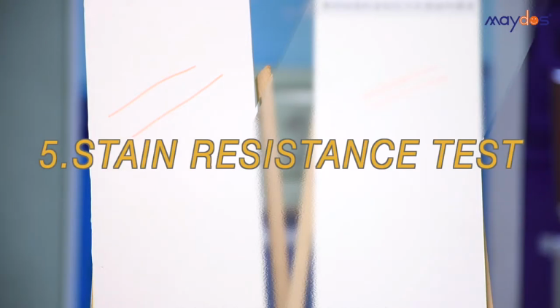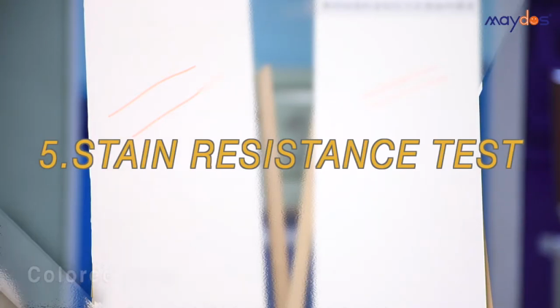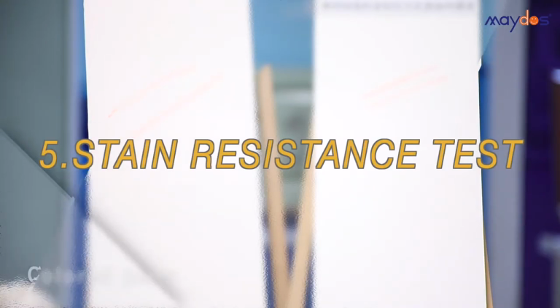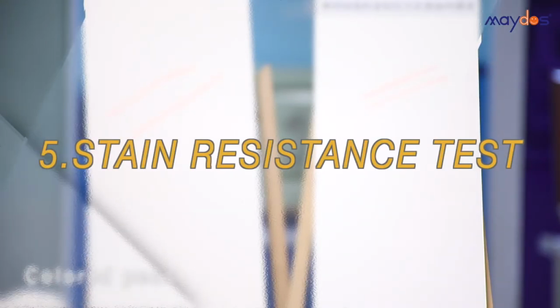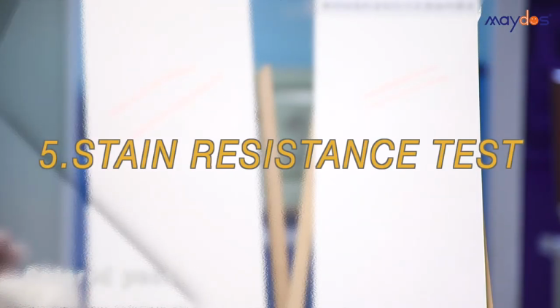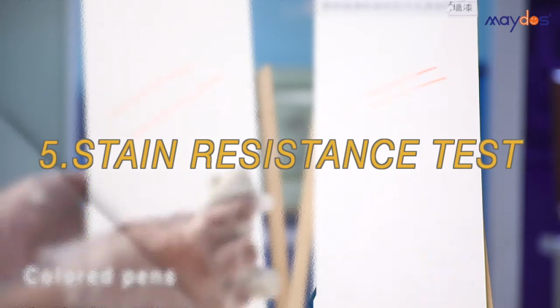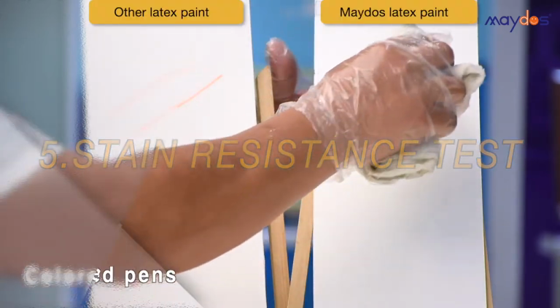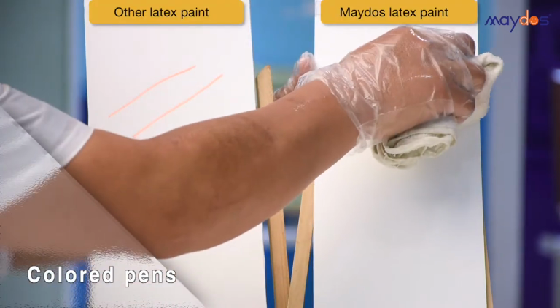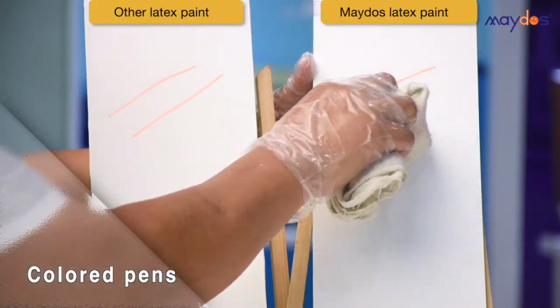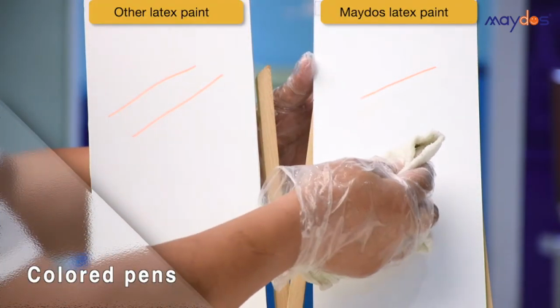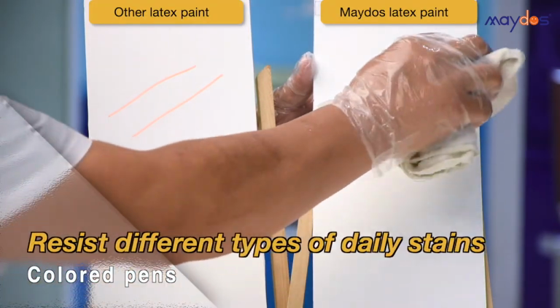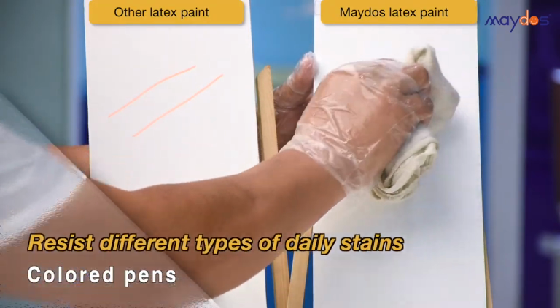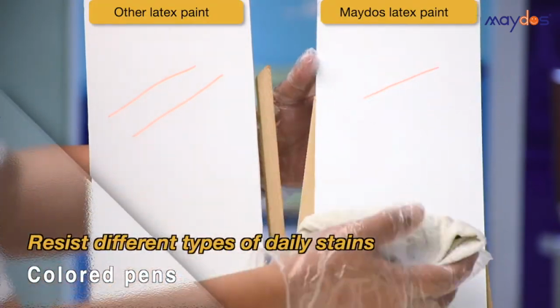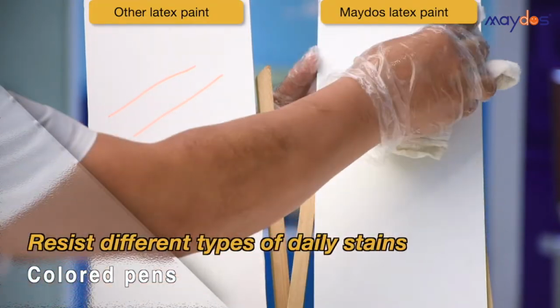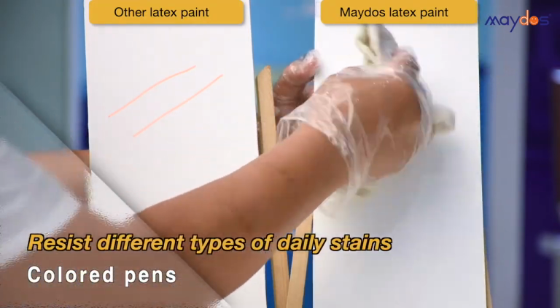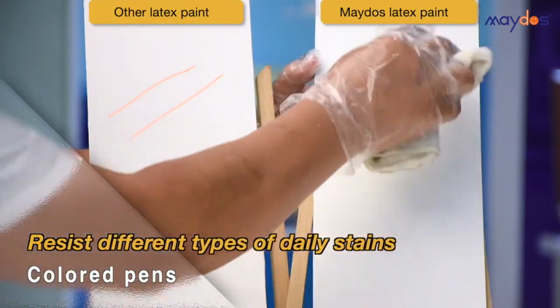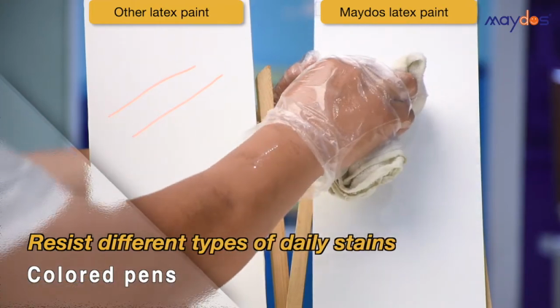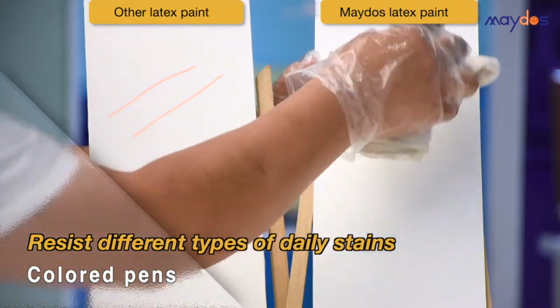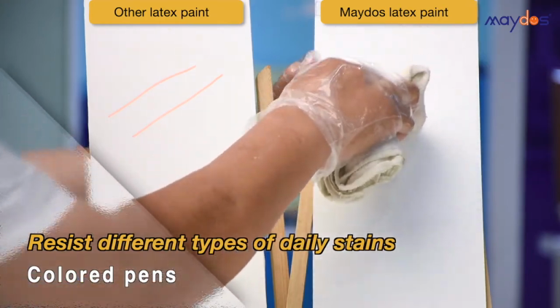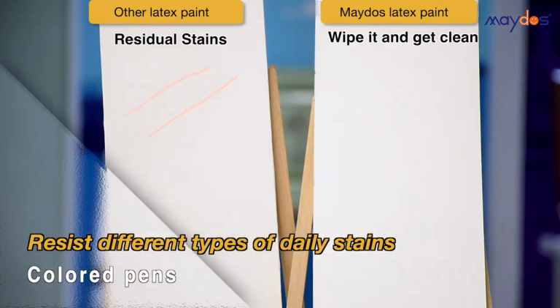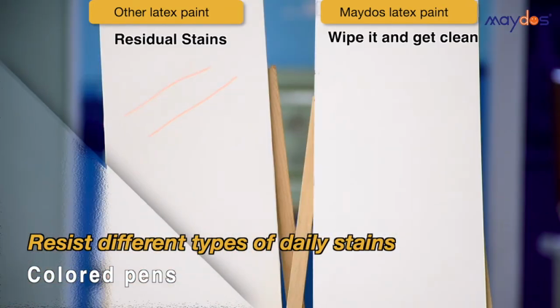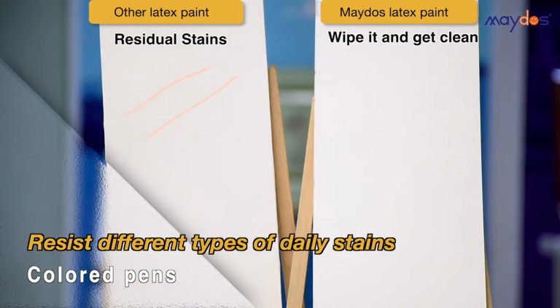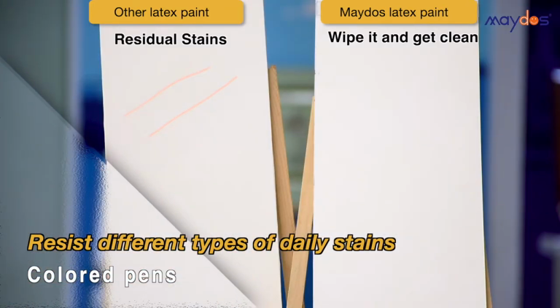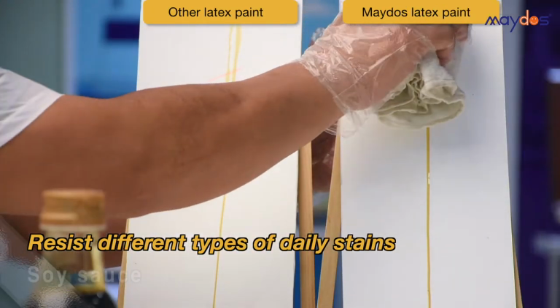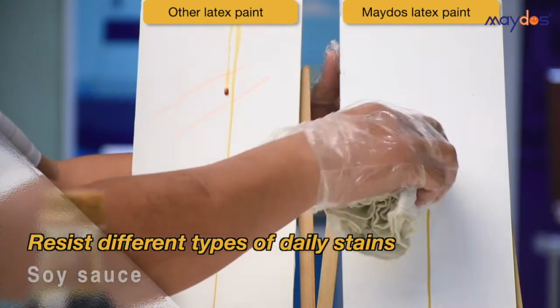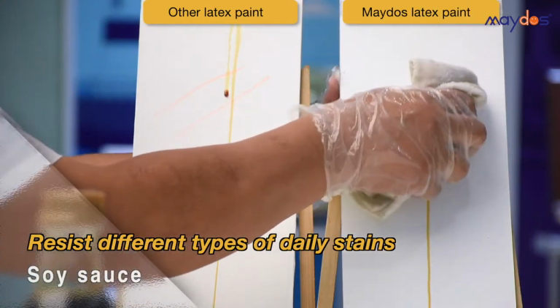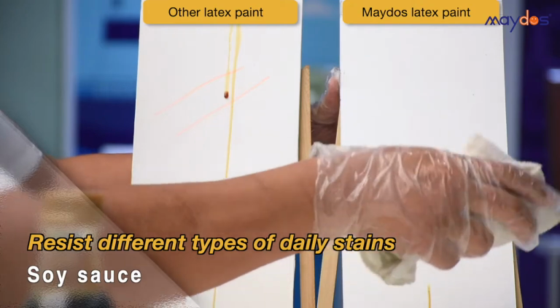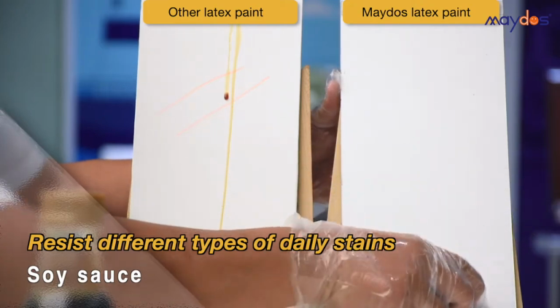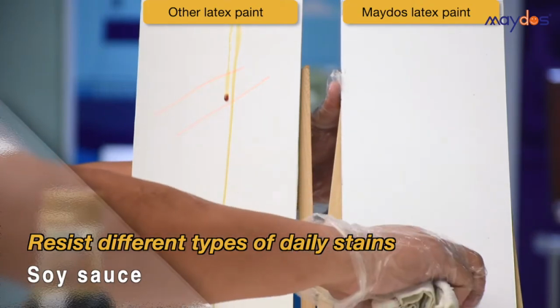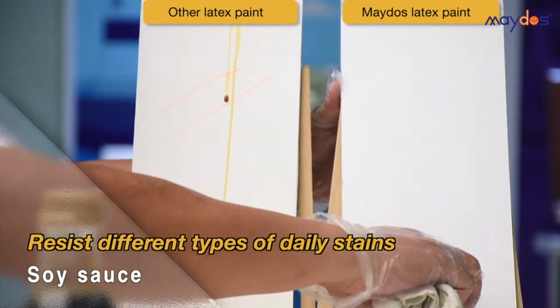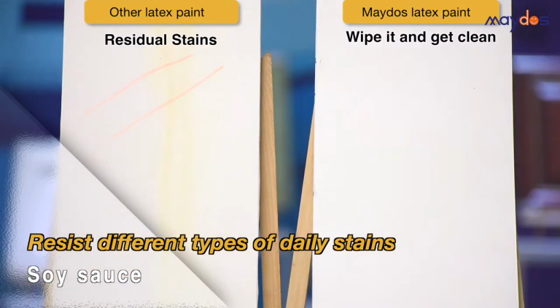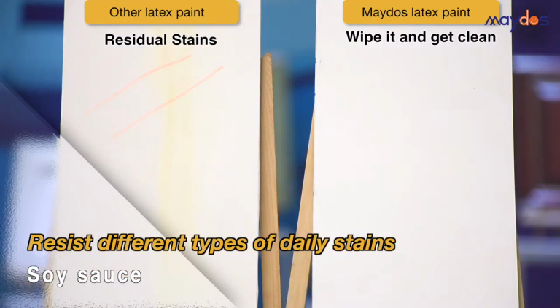5. Stain Resistance Test. Mado's latex paint resists different types of stains effectively.